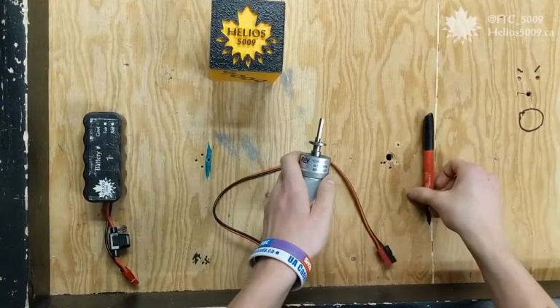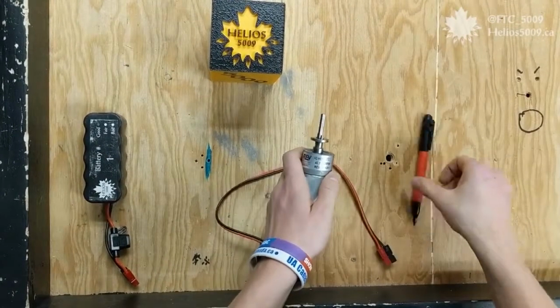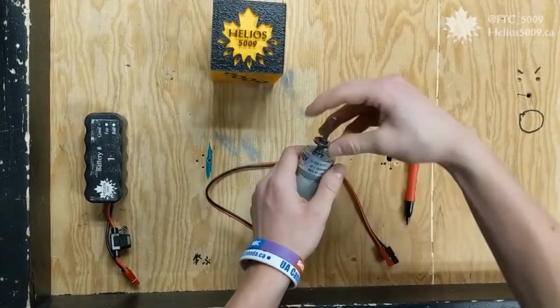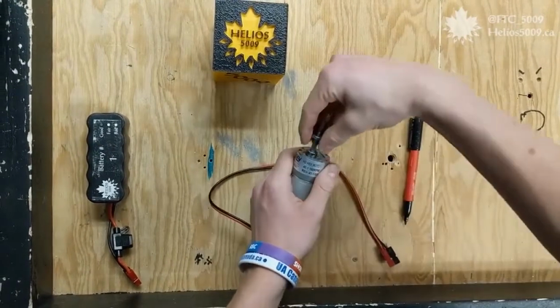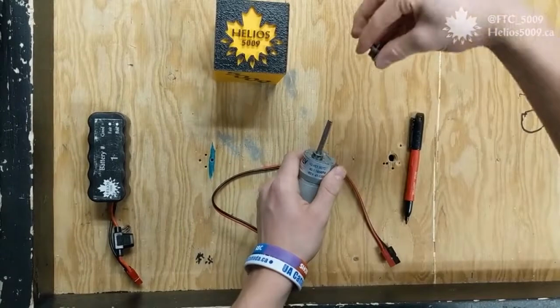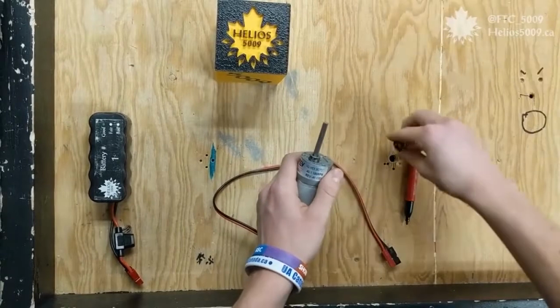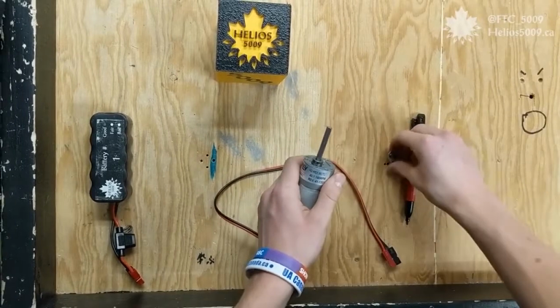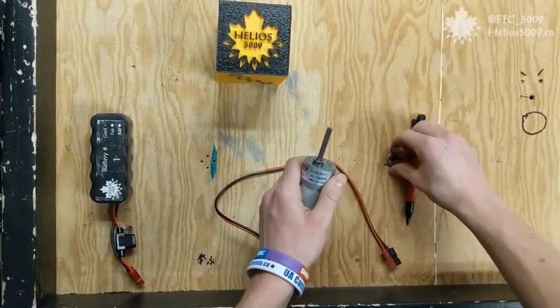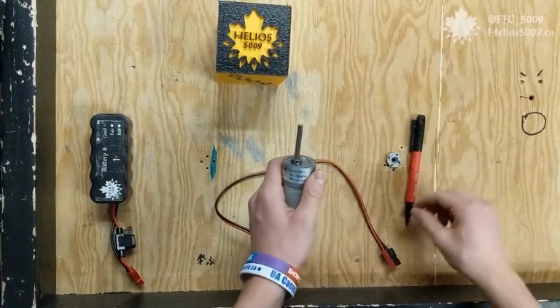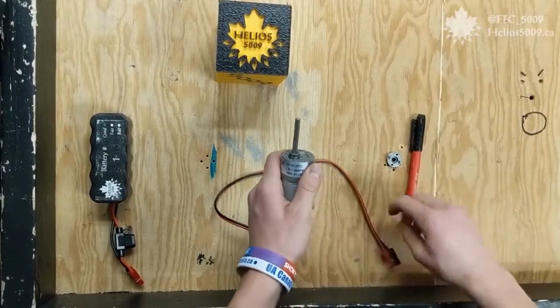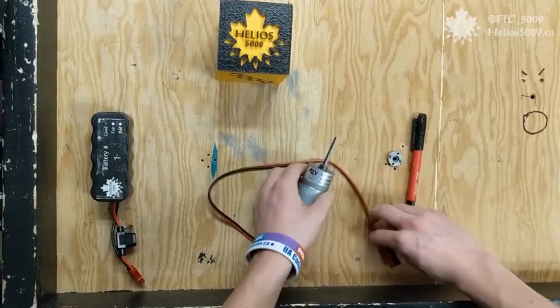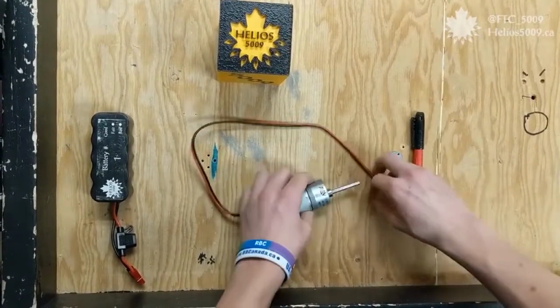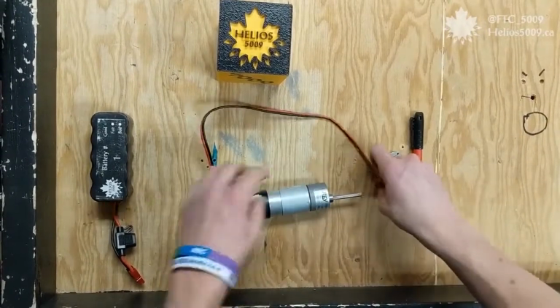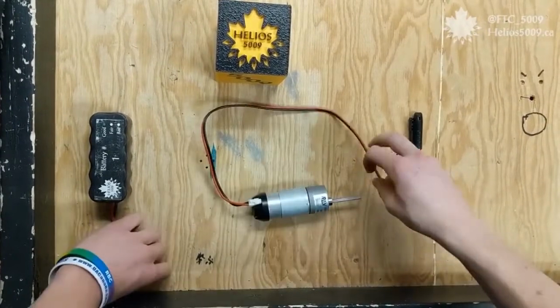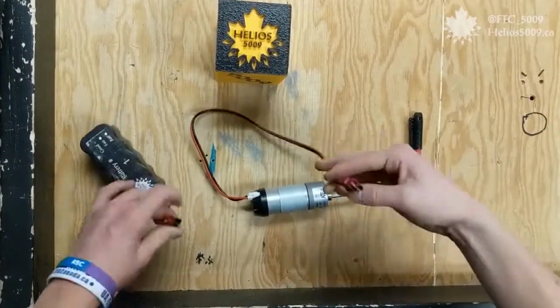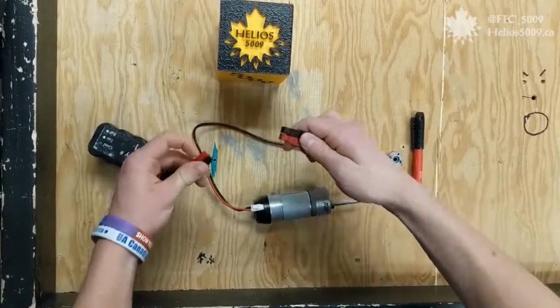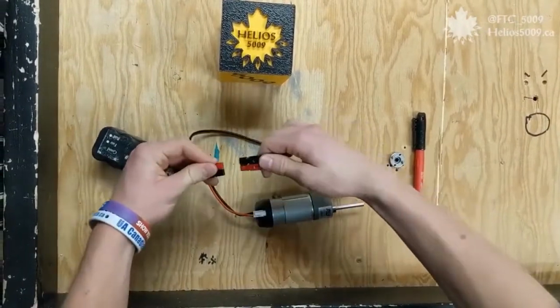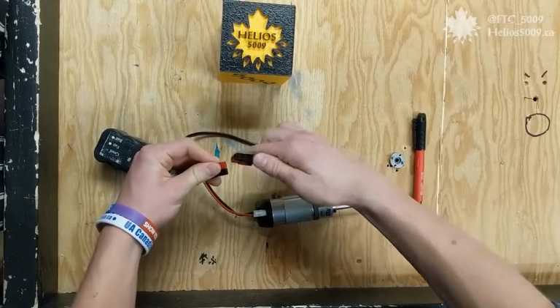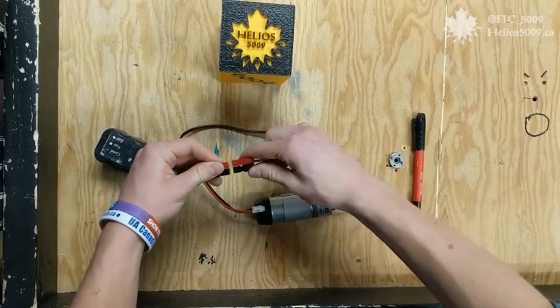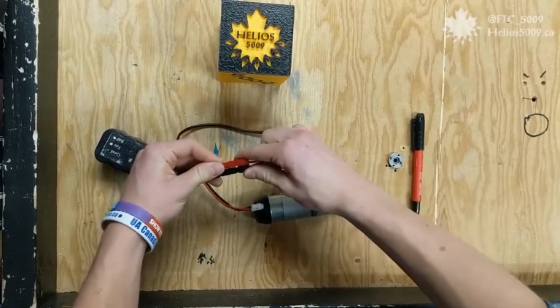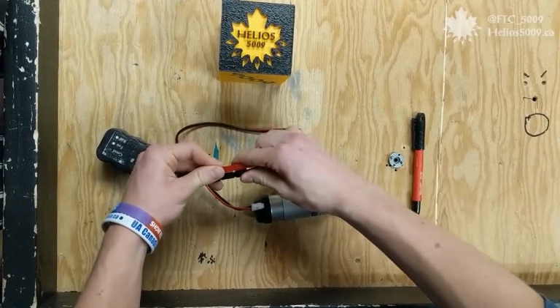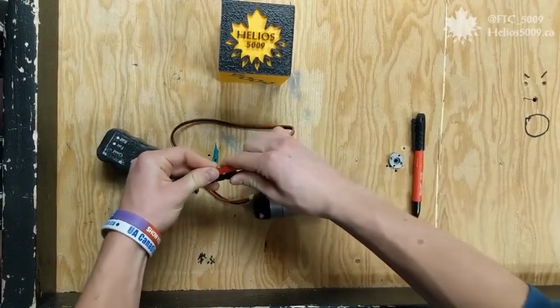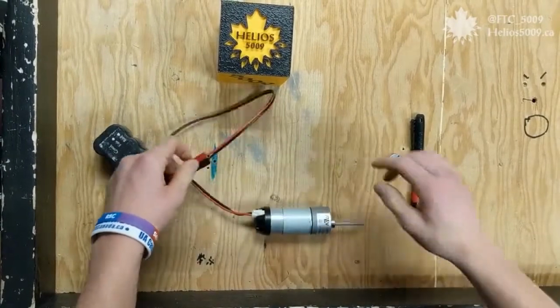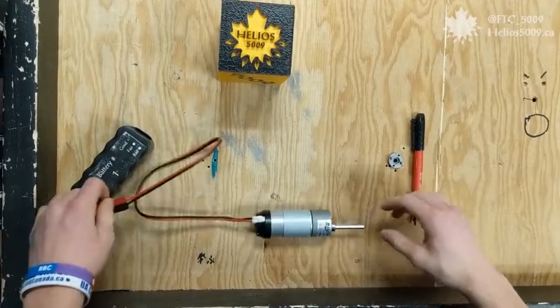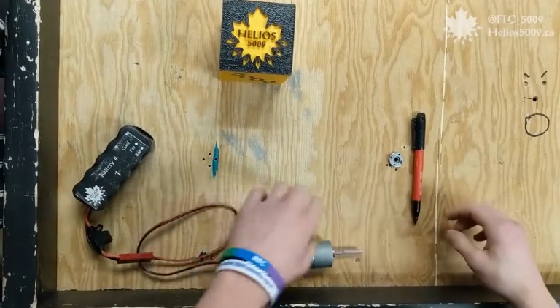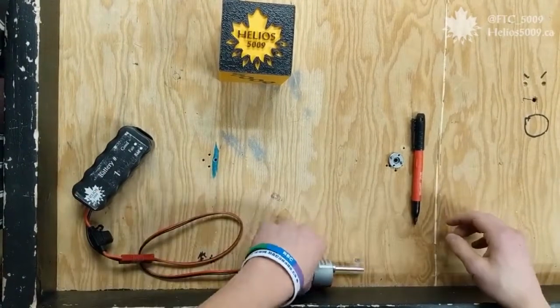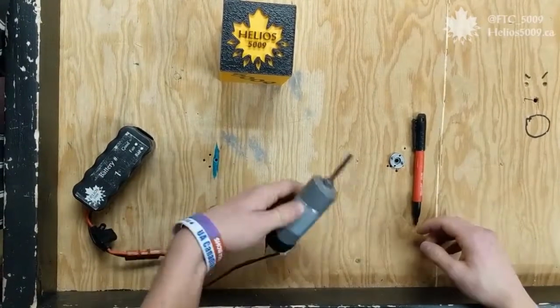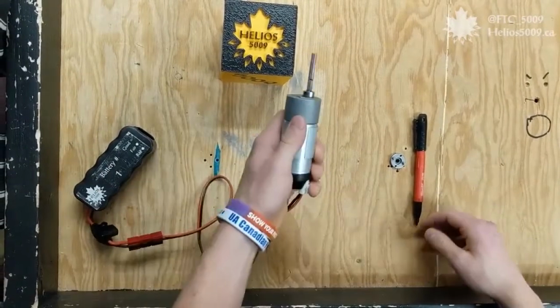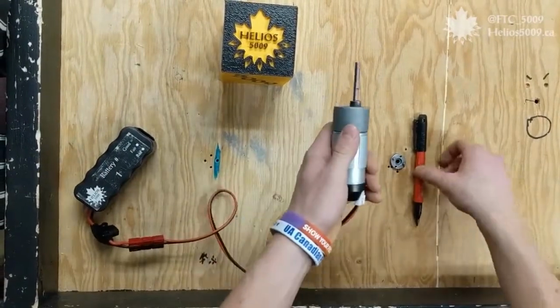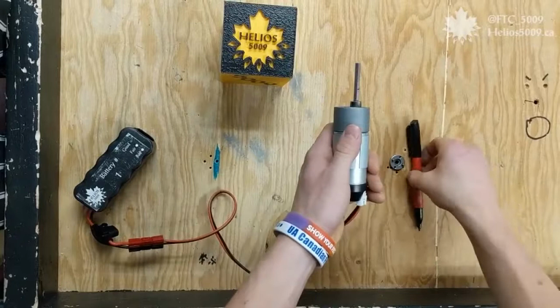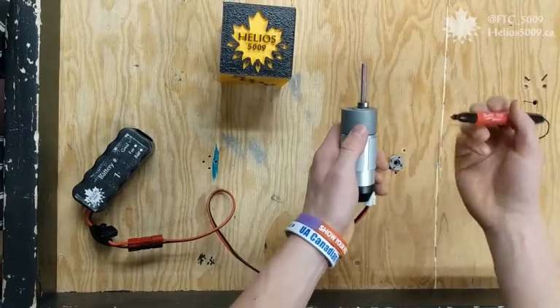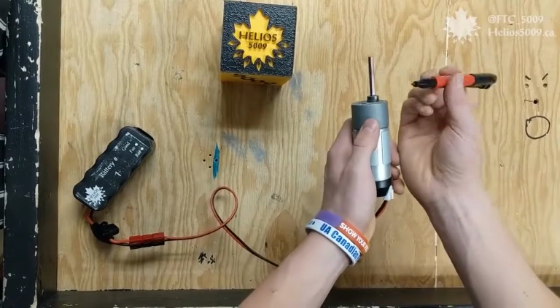Then remove the hex hub and plug the motor into a battery. Then, while the shaft is spinning, use a marker to mark all sides of it.